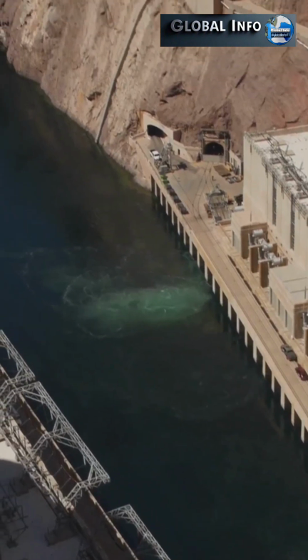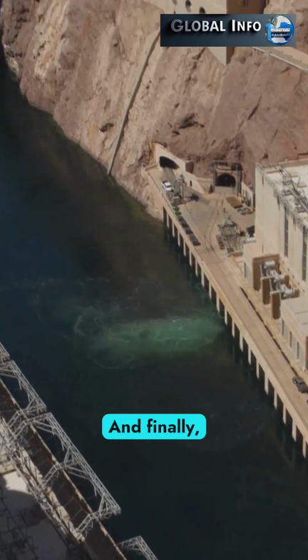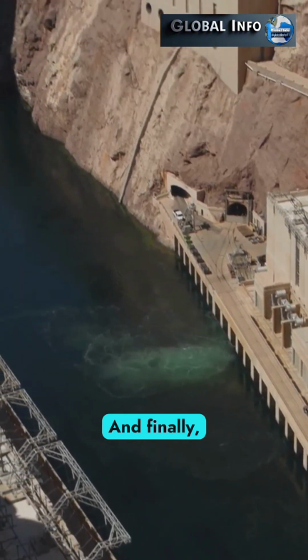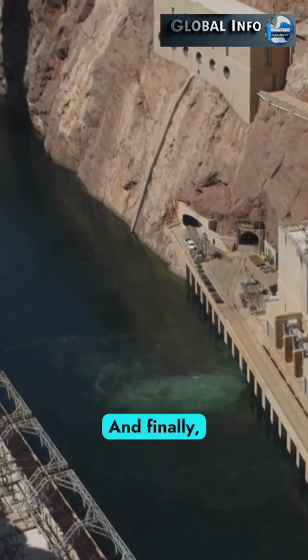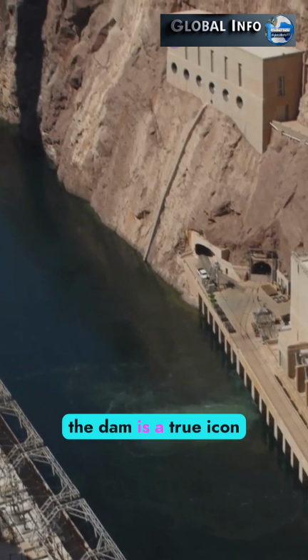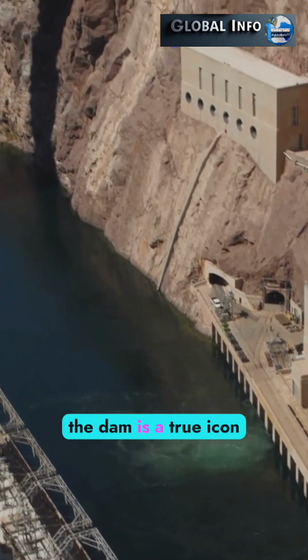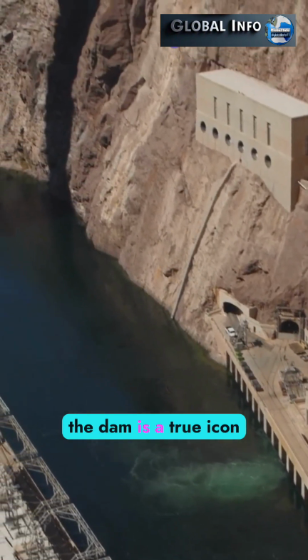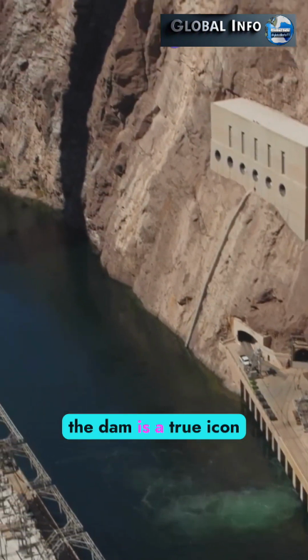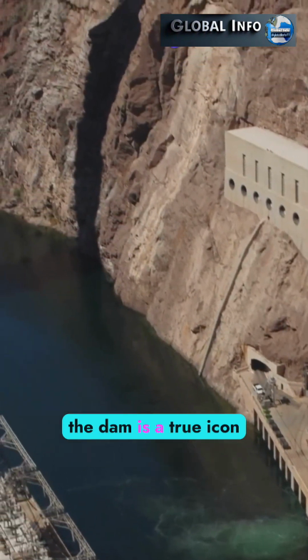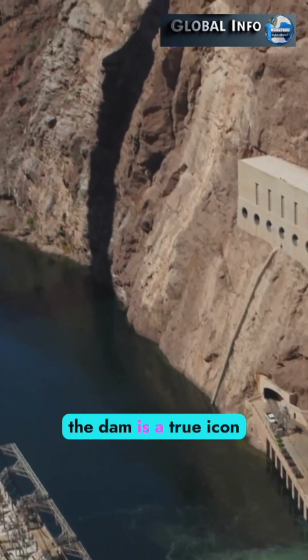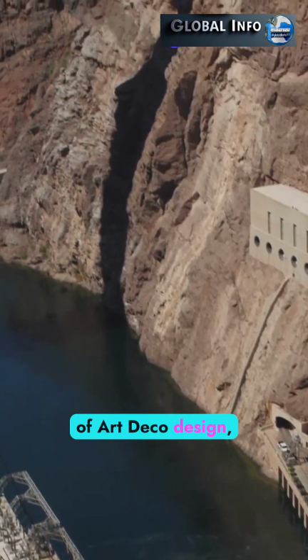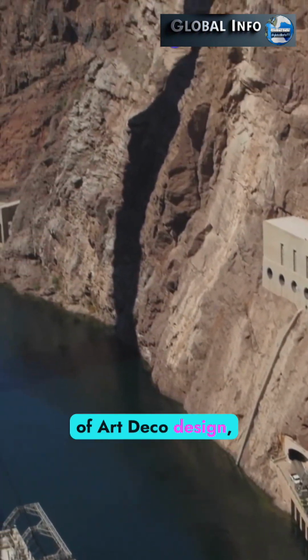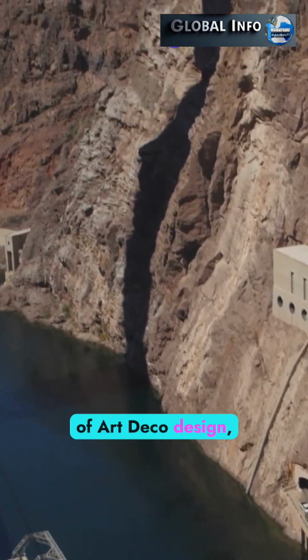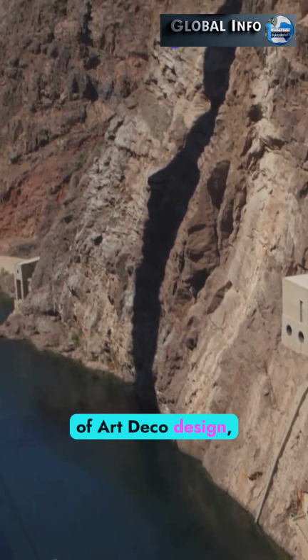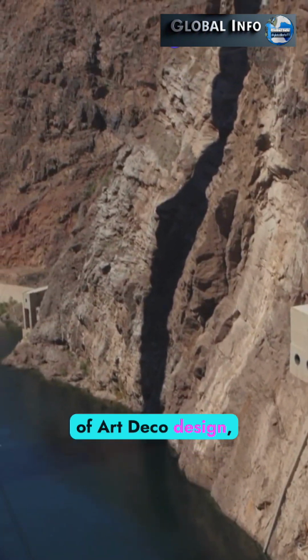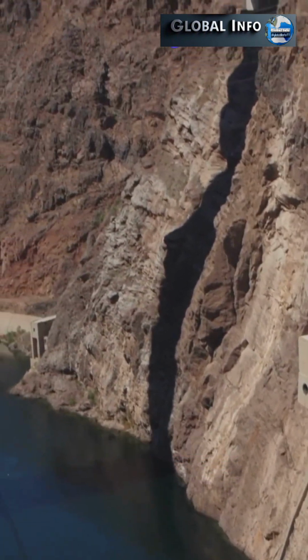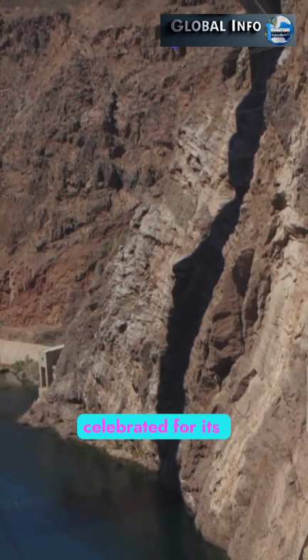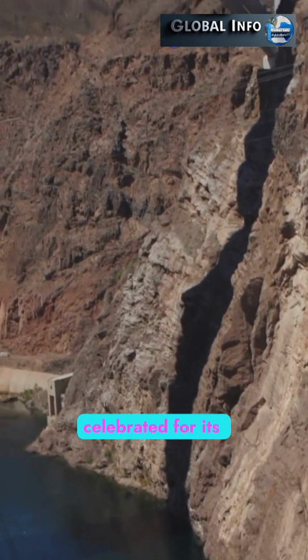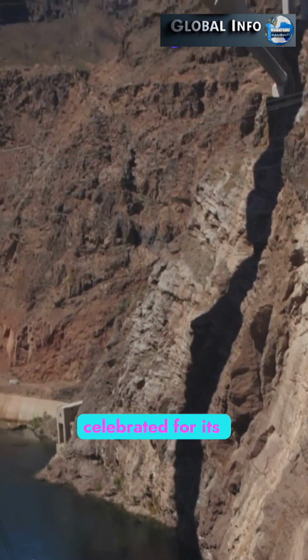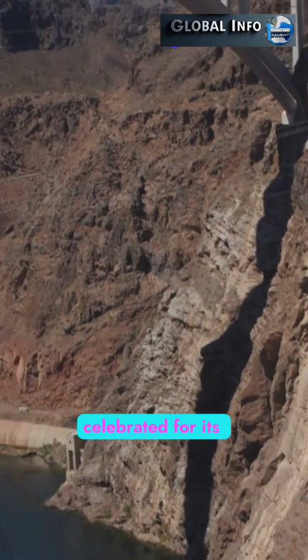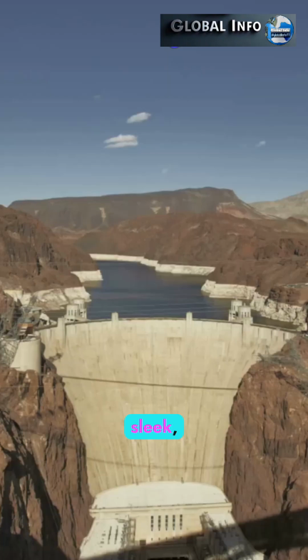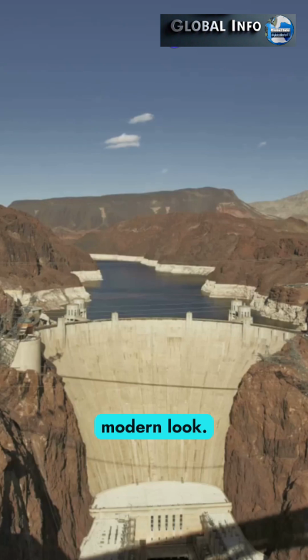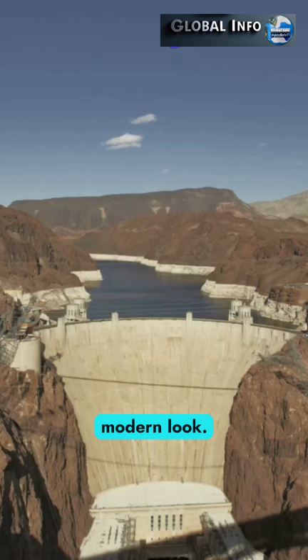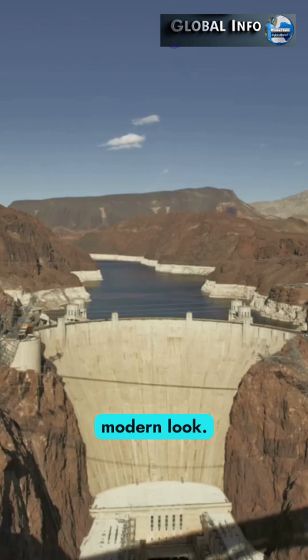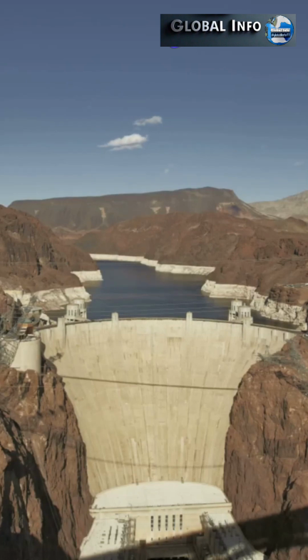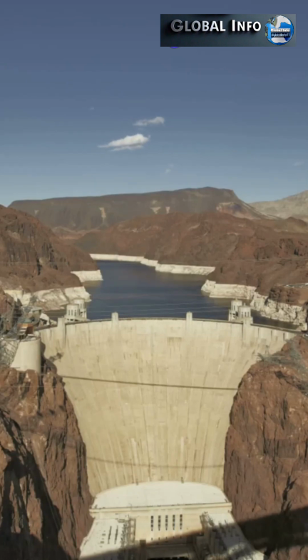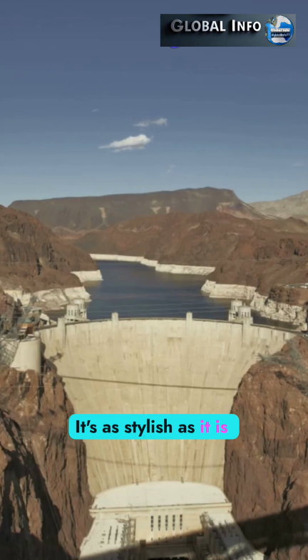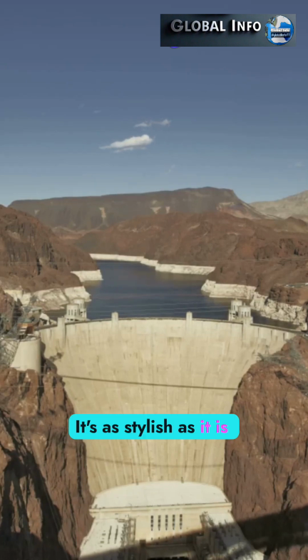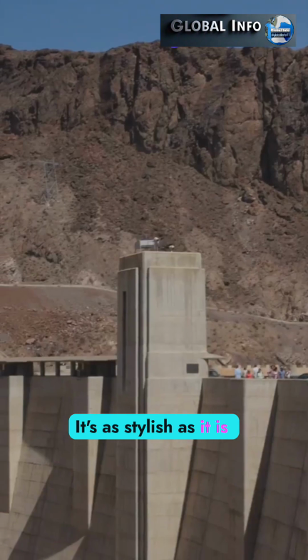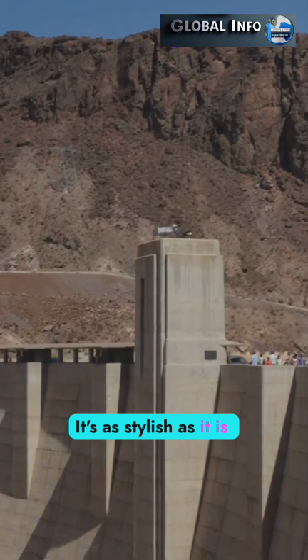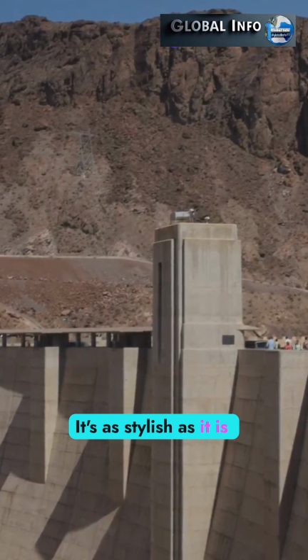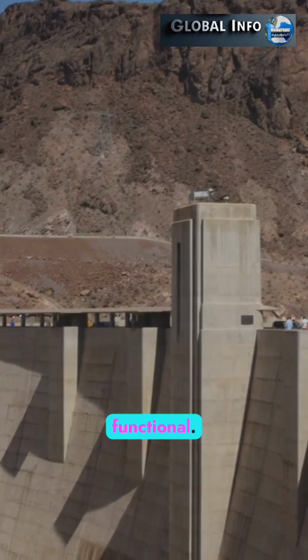And finally, the dam is a true icon of Art Deco design, celebrated for its sleek, modern look. It's as stylish as it is functional.